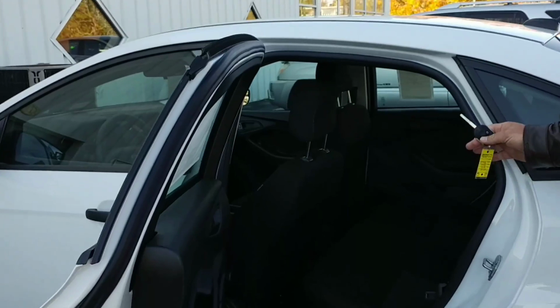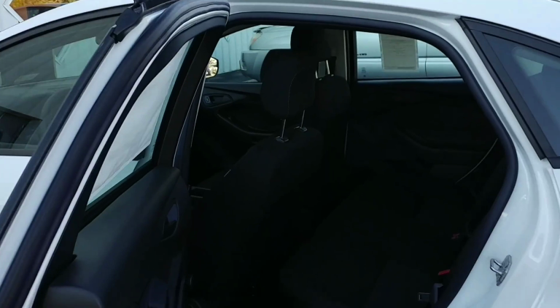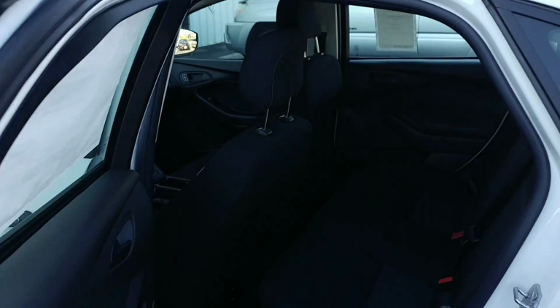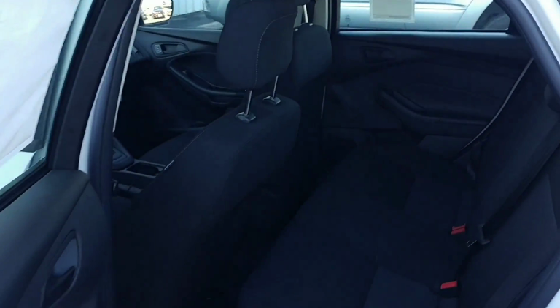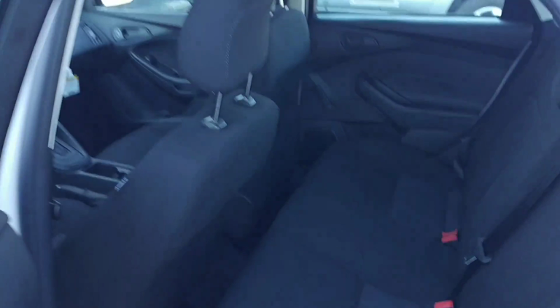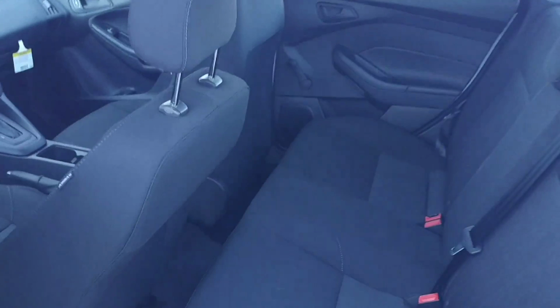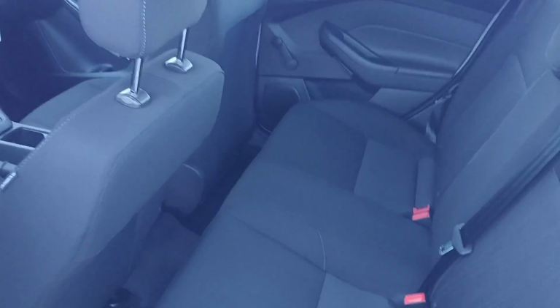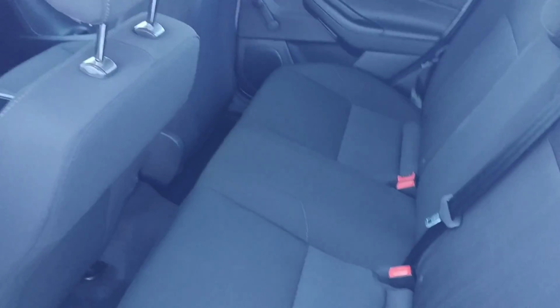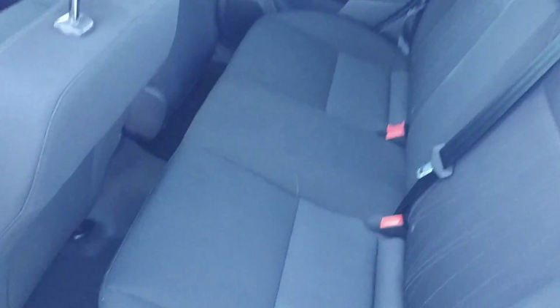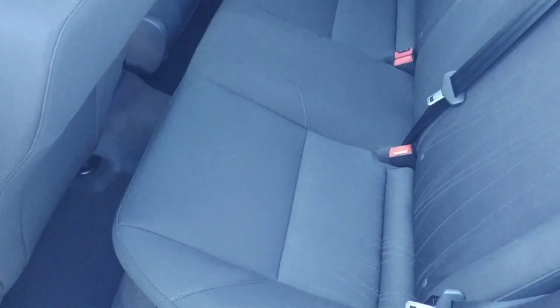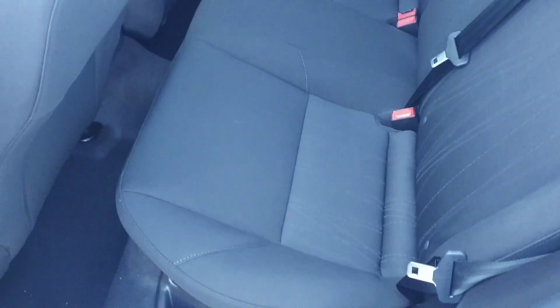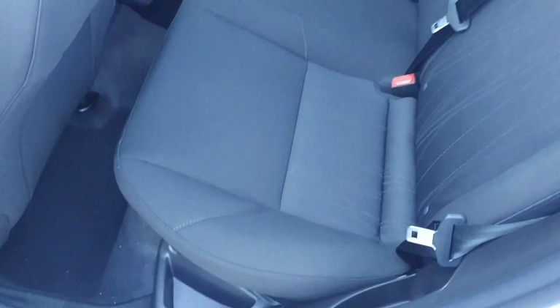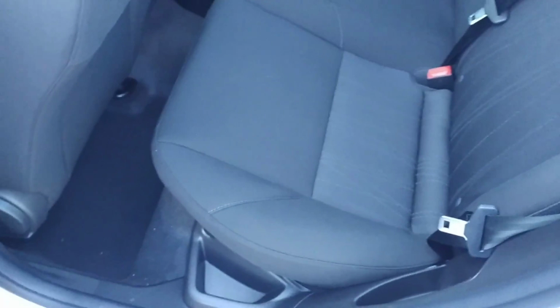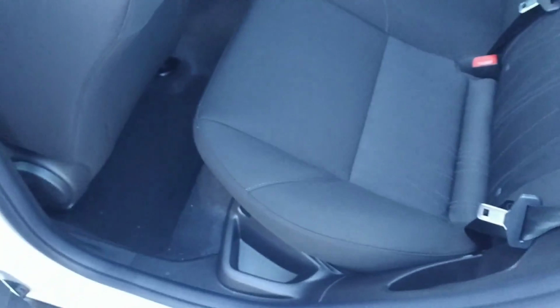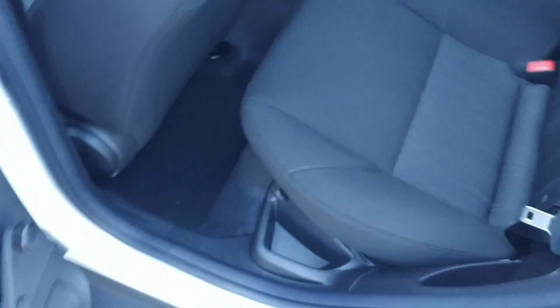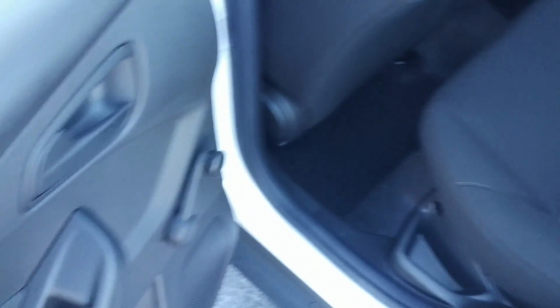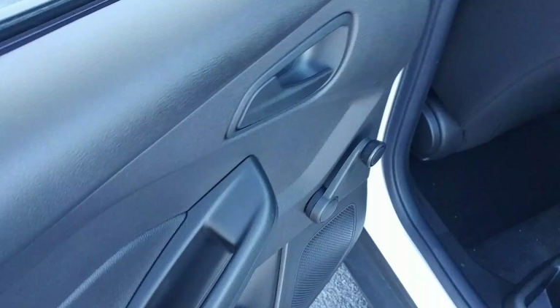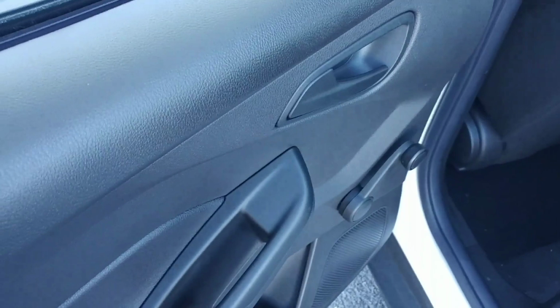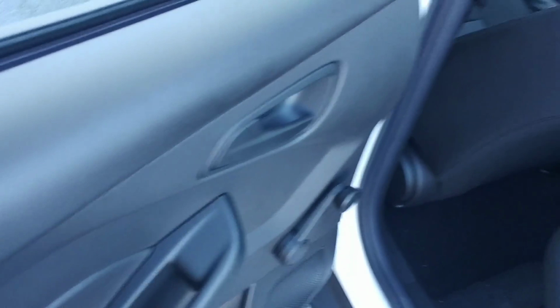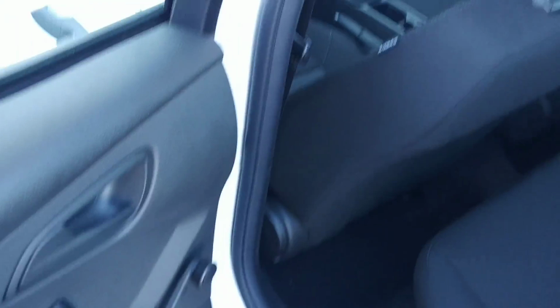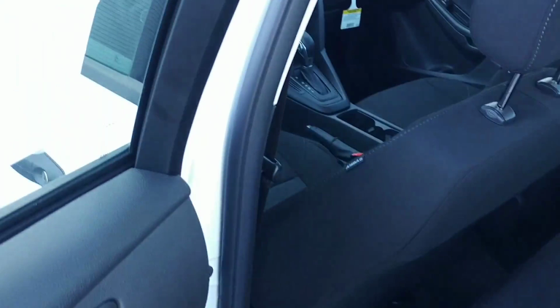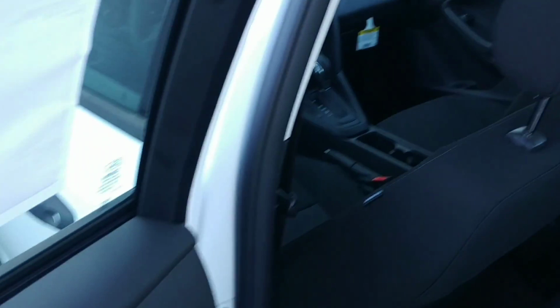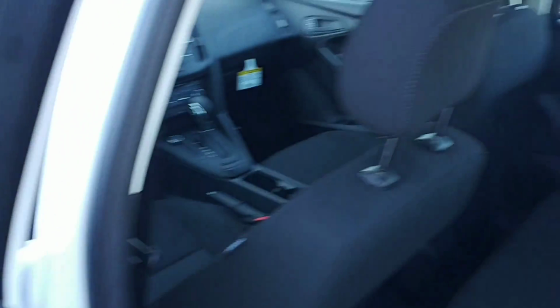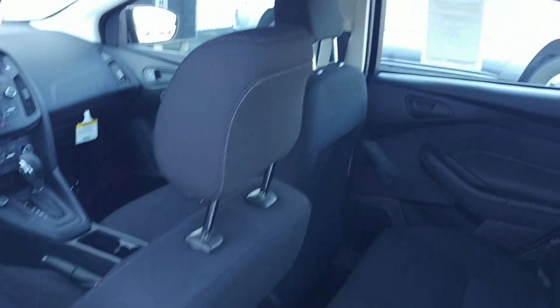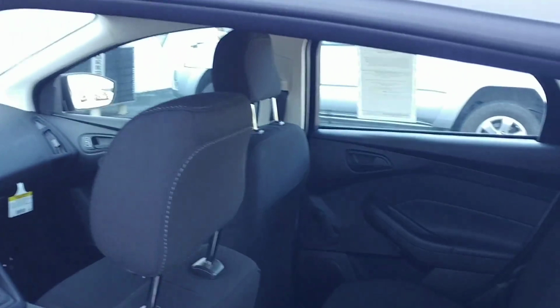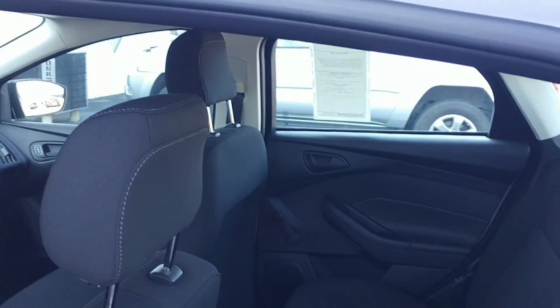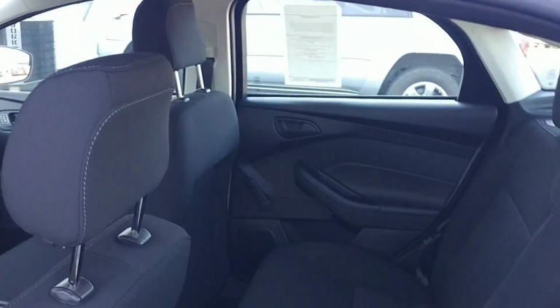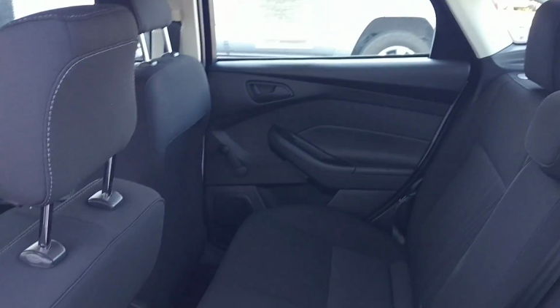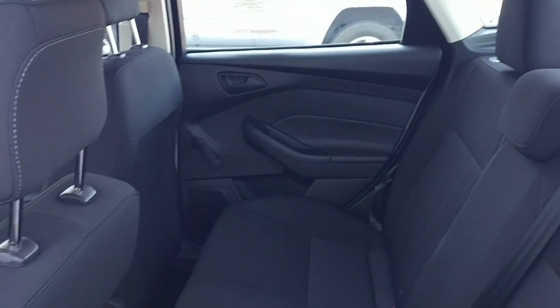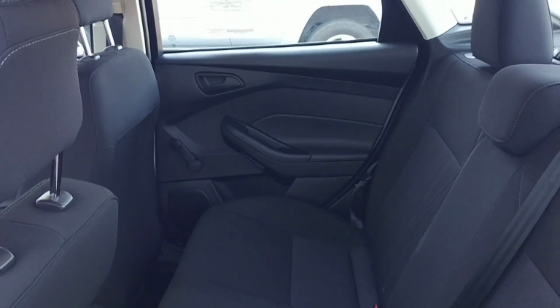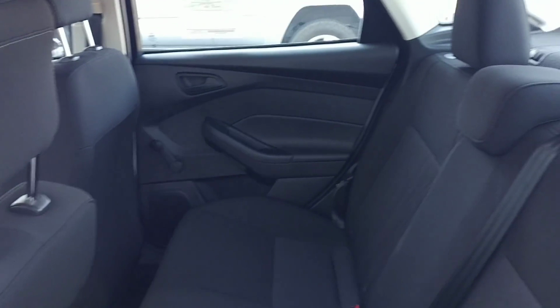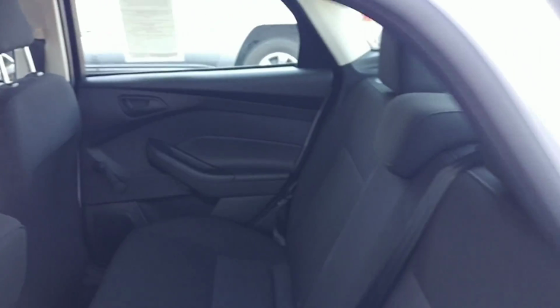Back seat — this is cloth interior. In the back right here, you can see the roll-up windows versus the front windows, which are power. It used to be all roll-up windows, but now they've changed that.